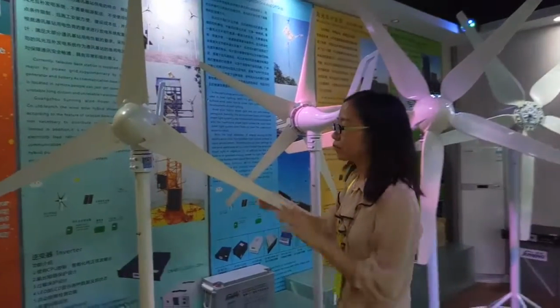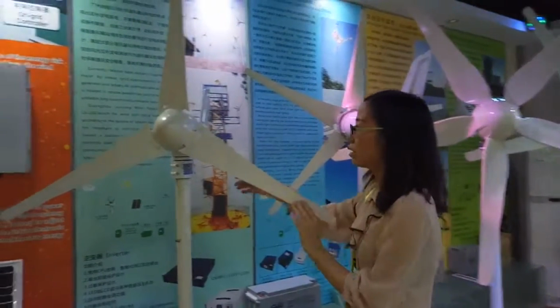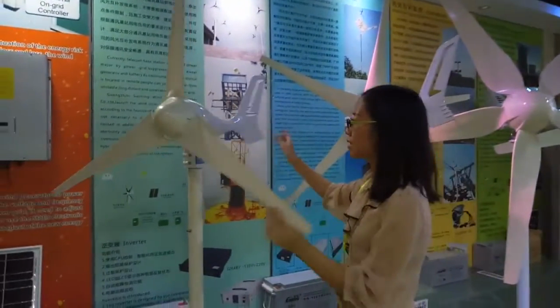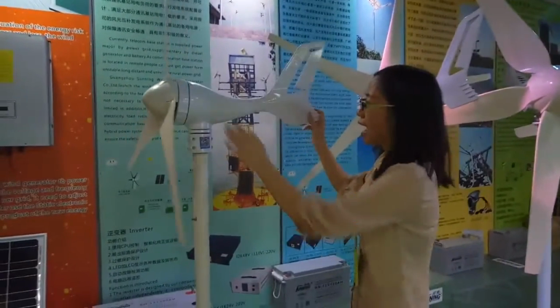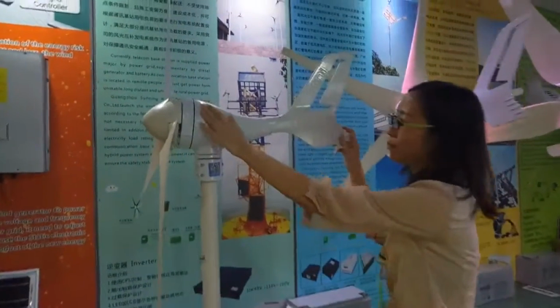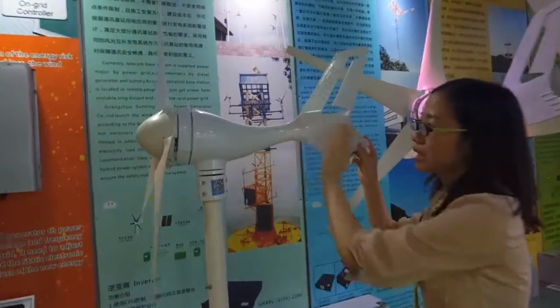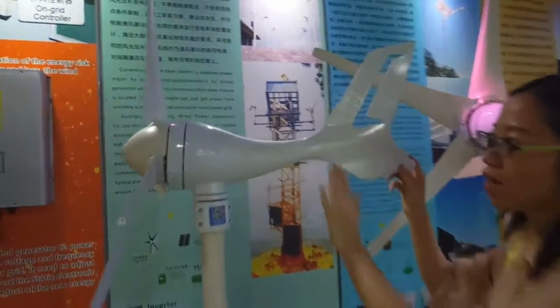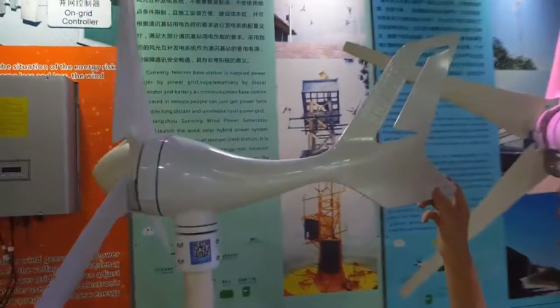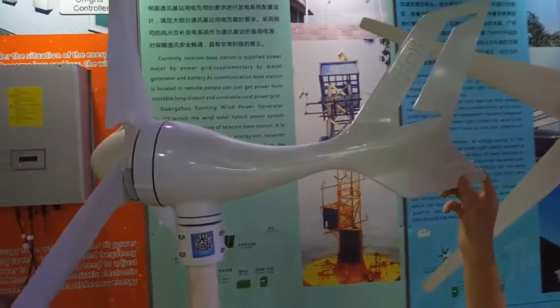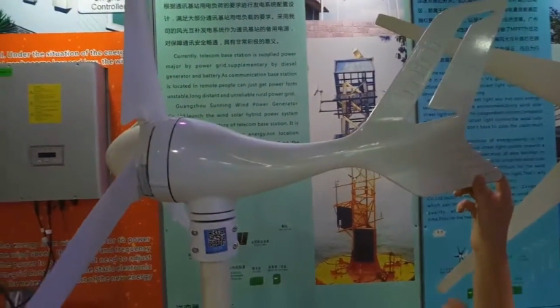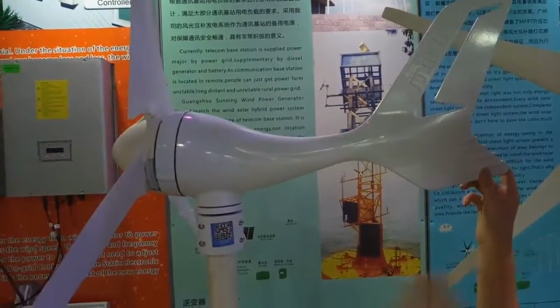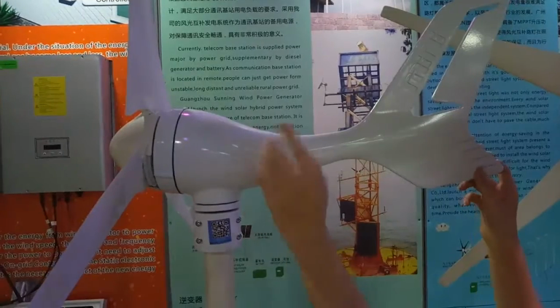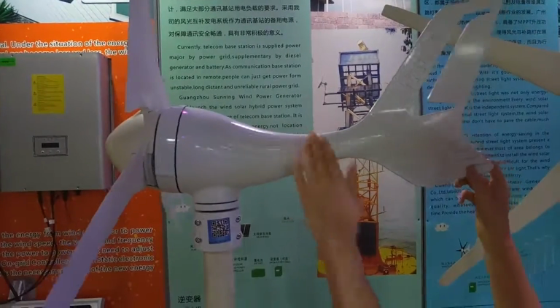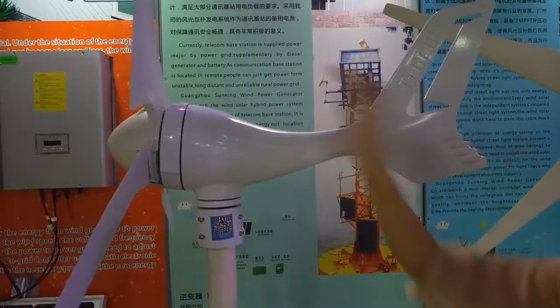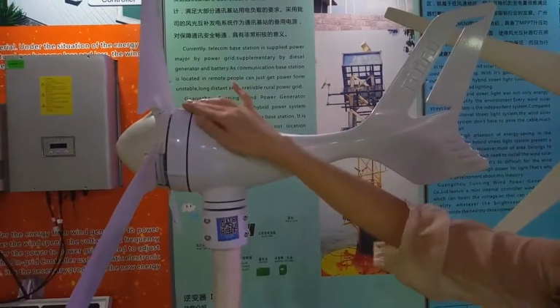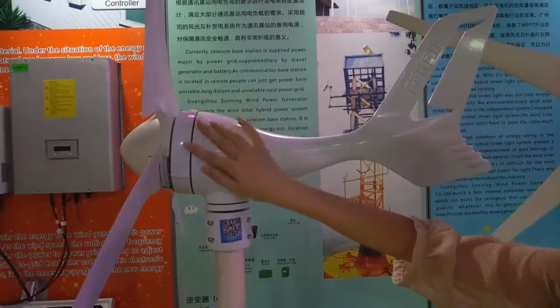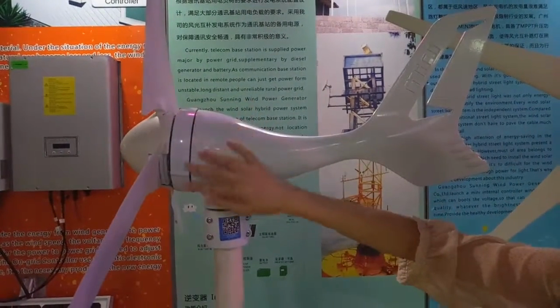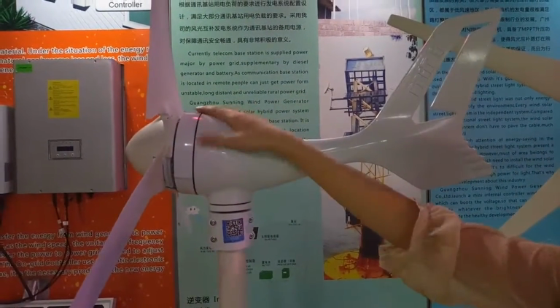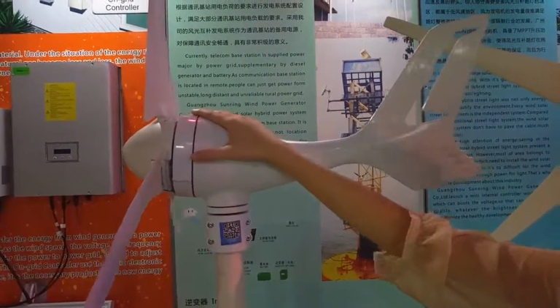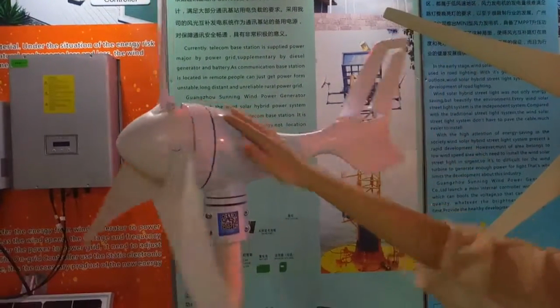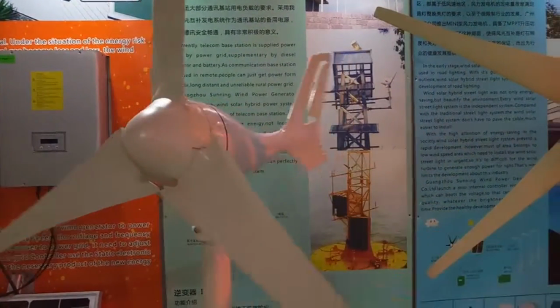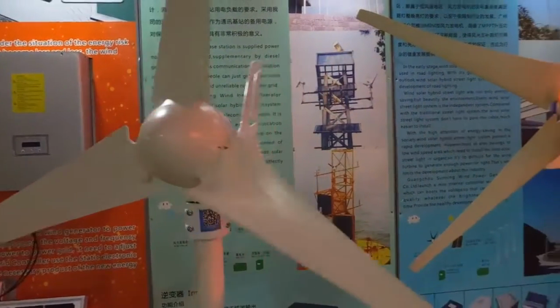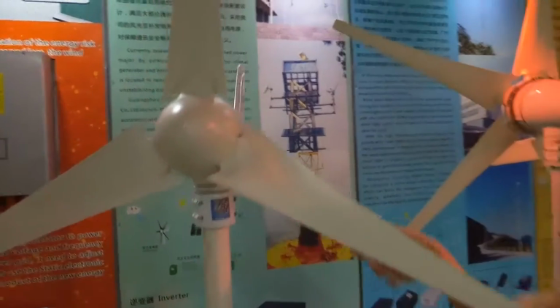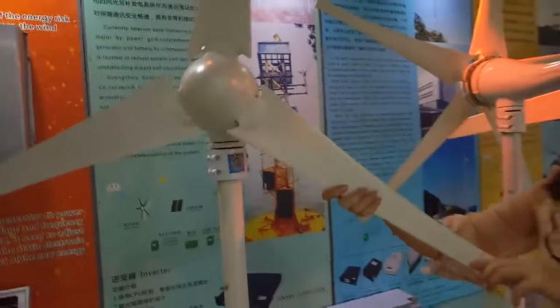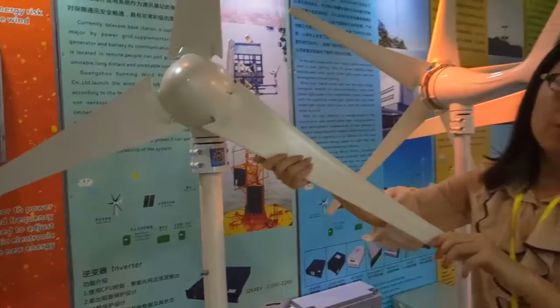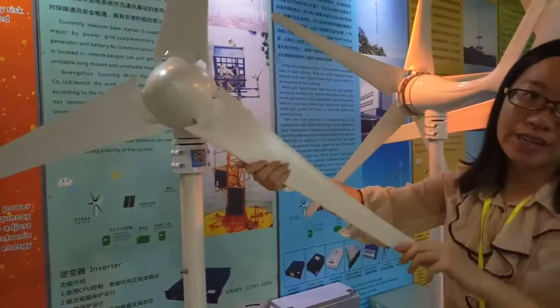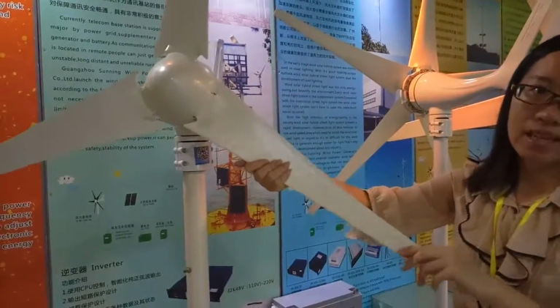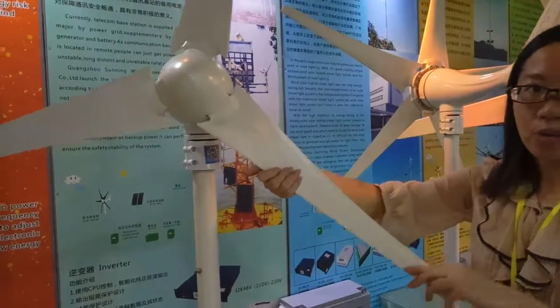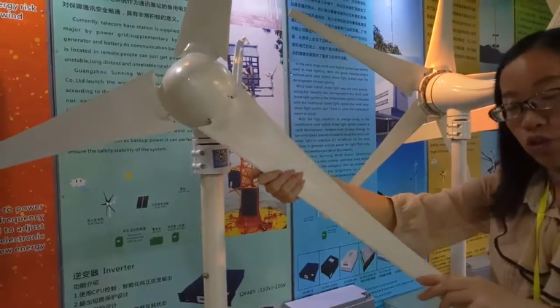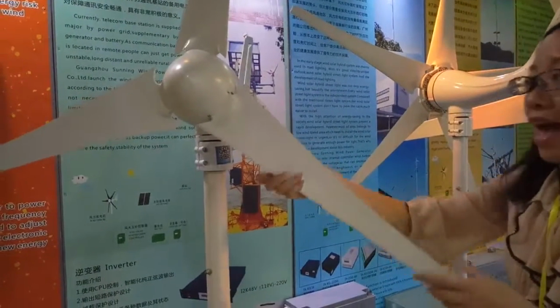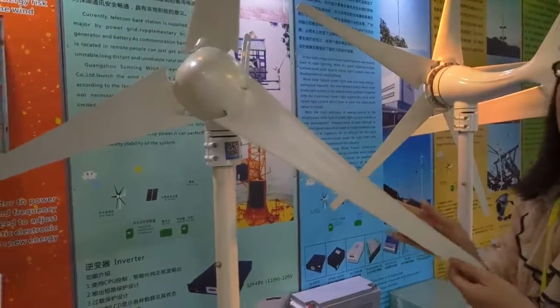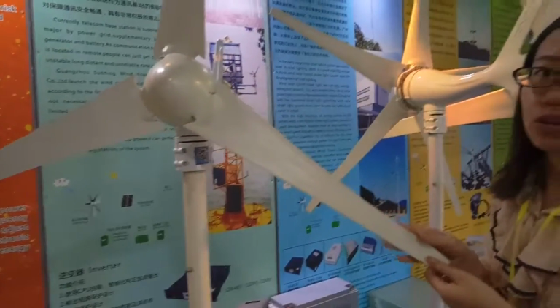You can see our body is made of an aluminum alloy body, and it is all sealed with low scope. And for the blade, it's nylon fiberglass, very strong and anti-UV.